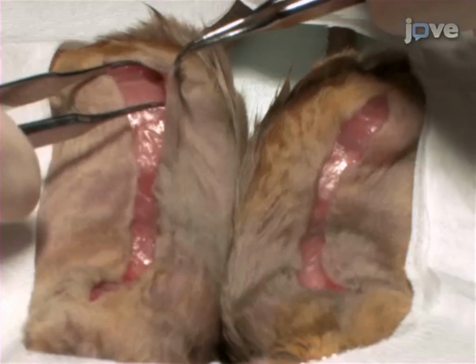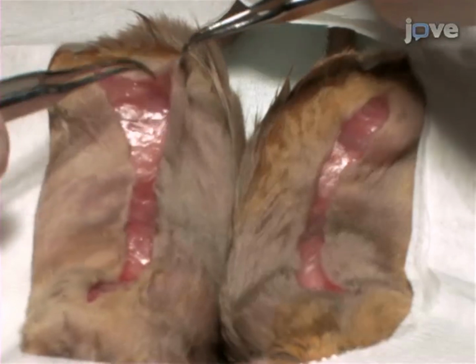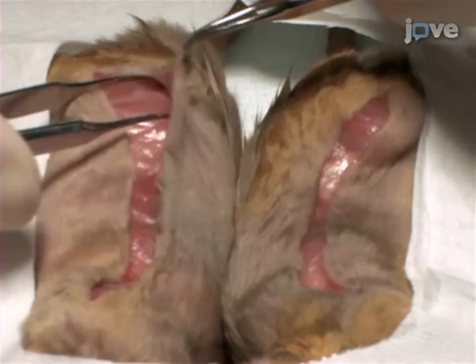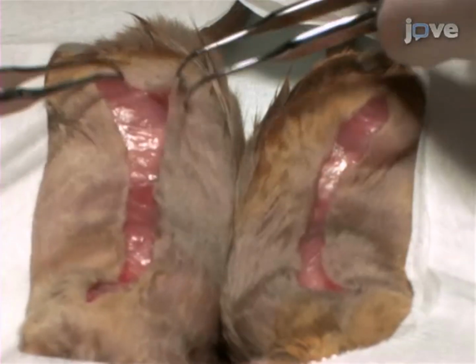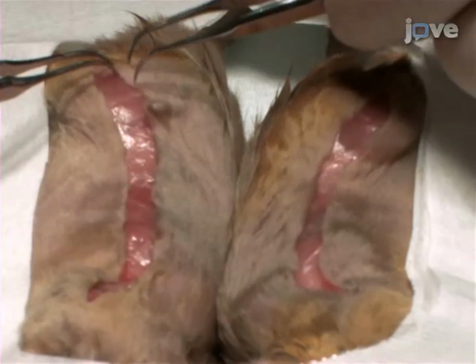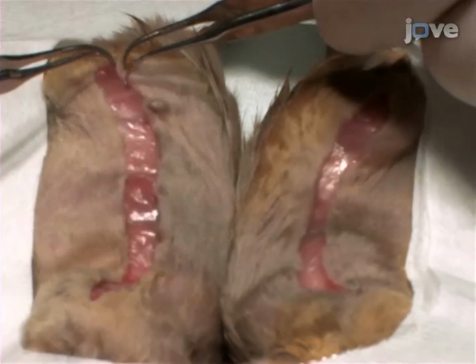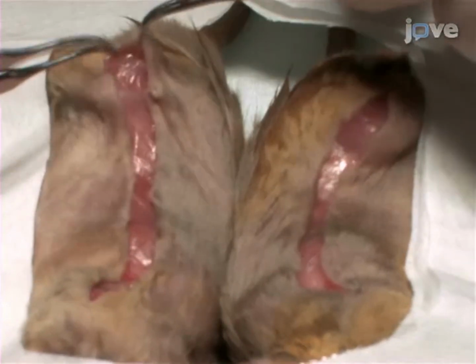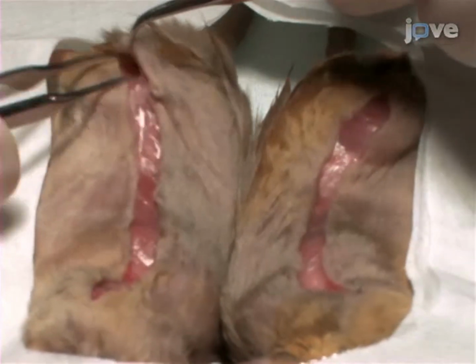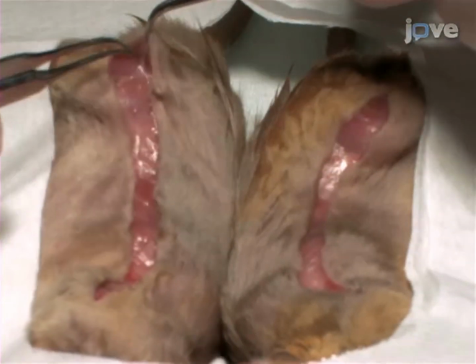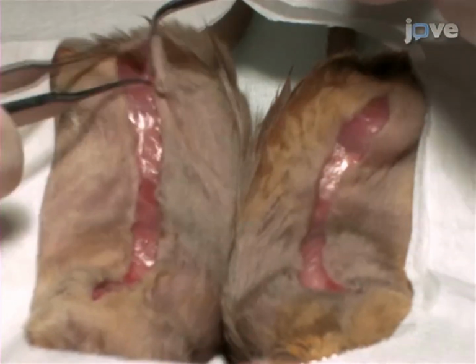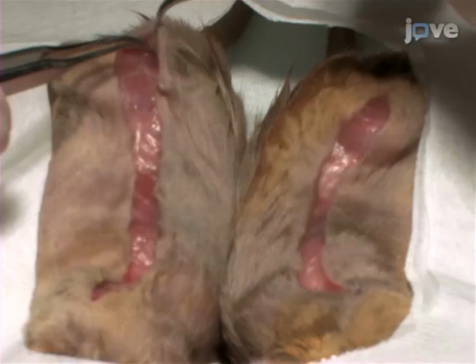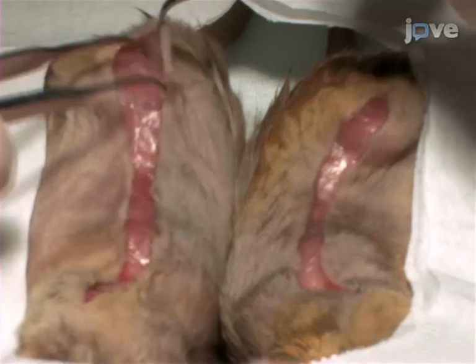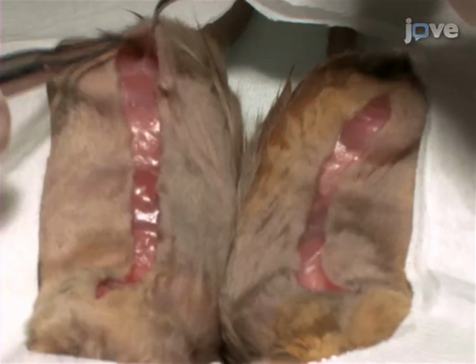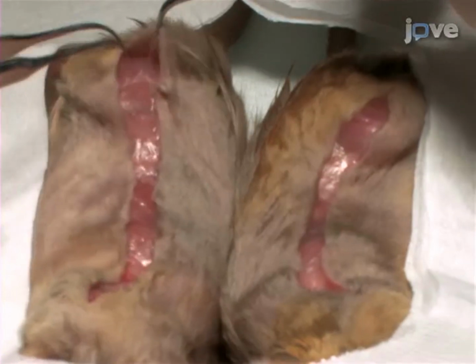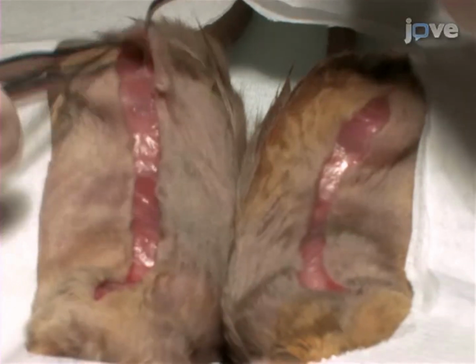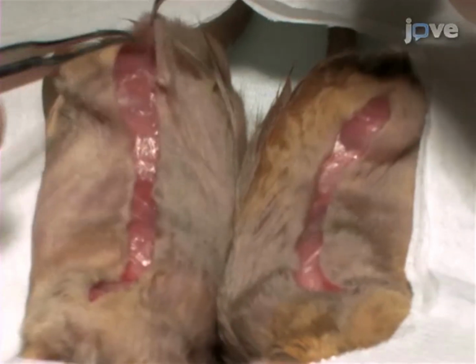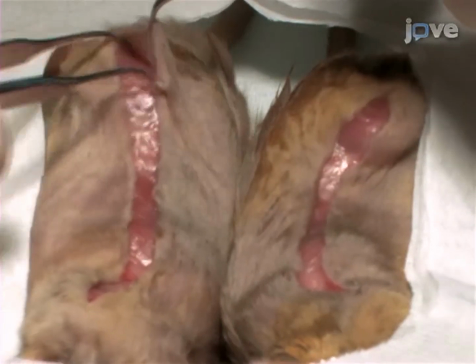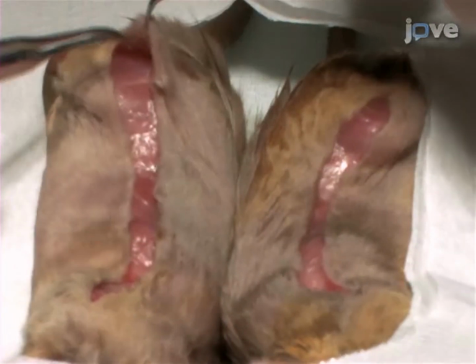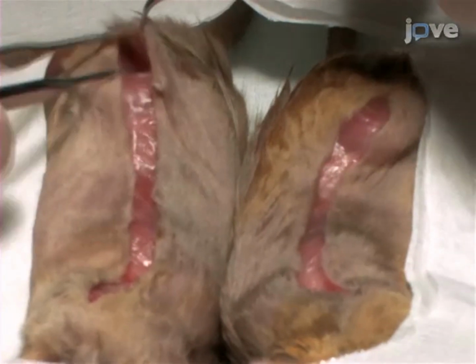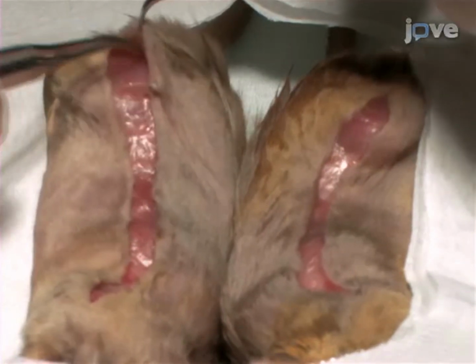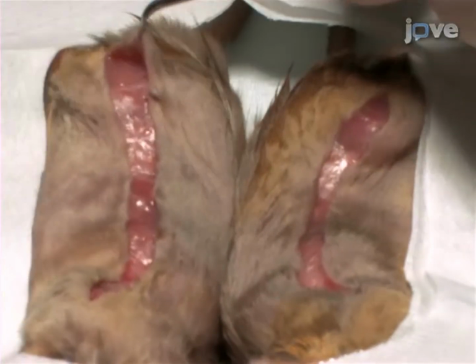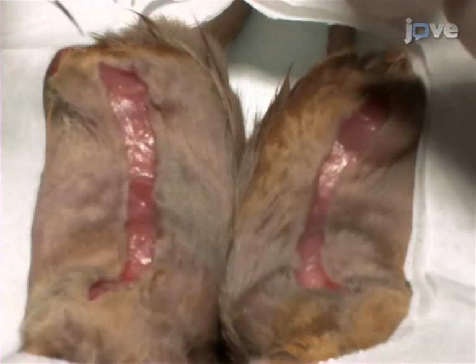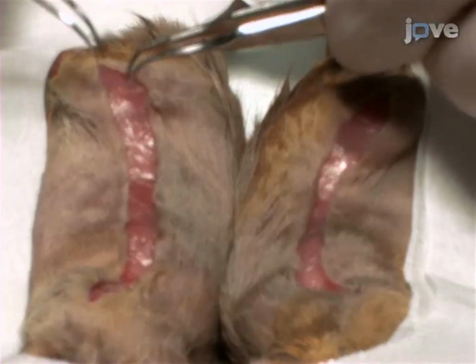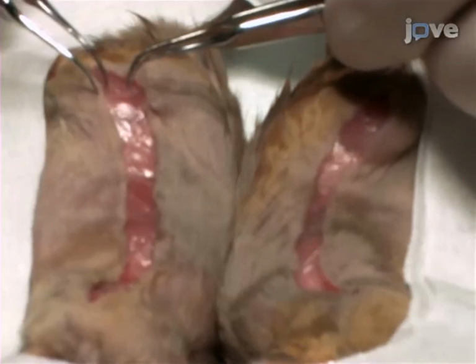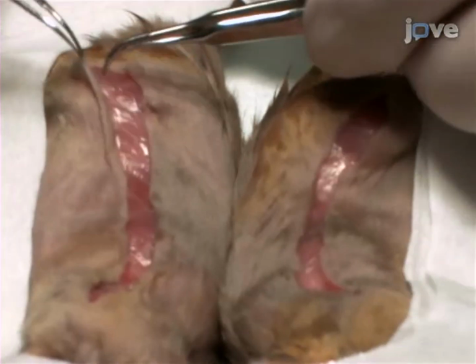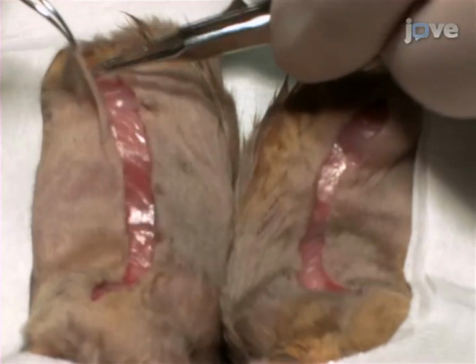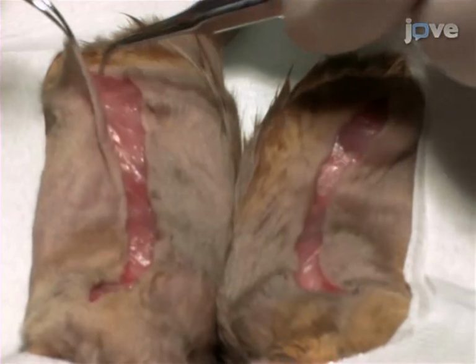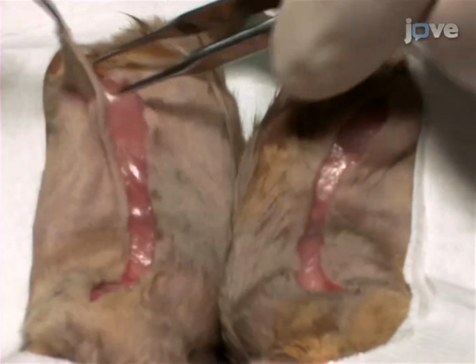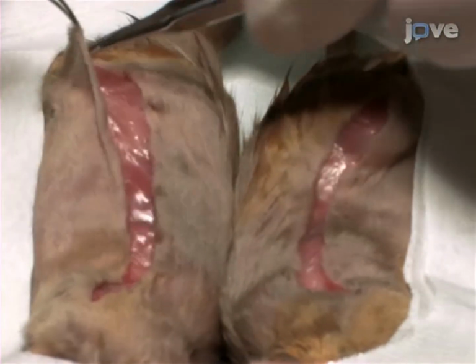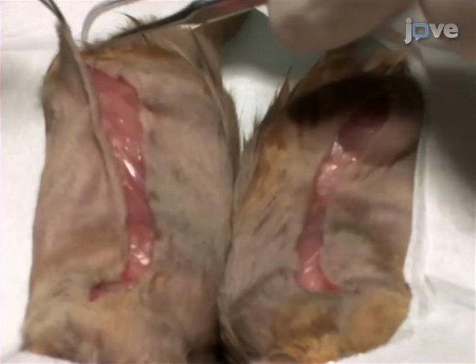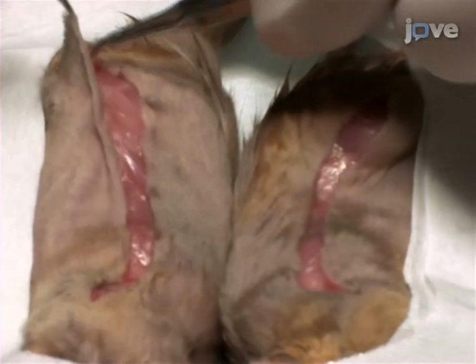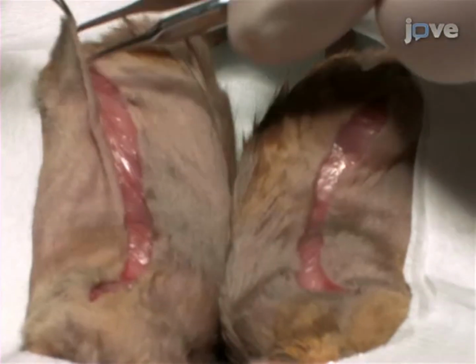Following the incision, gently detach the skin from the subcutaneous fascia by holding the skin up with a pair of curved forceps and separating the fascia with a second pair to create half a centimeter of free skin.